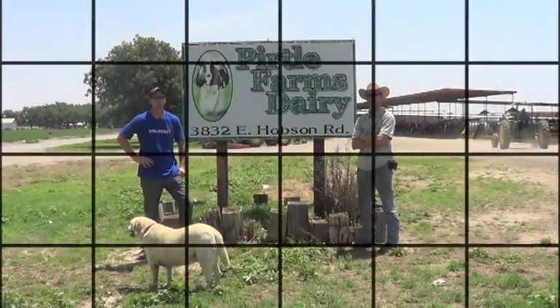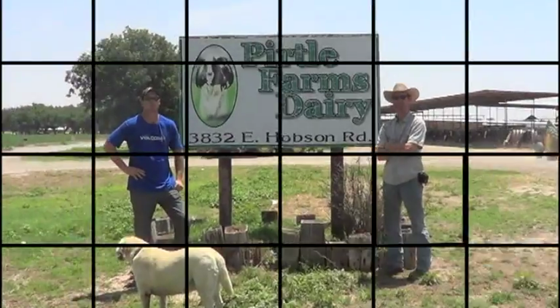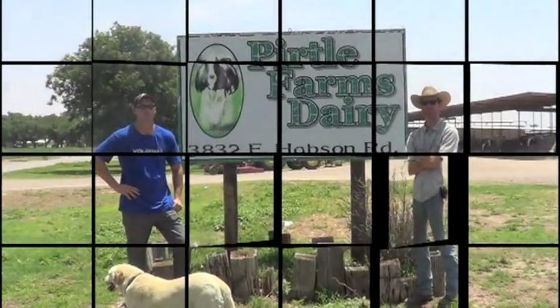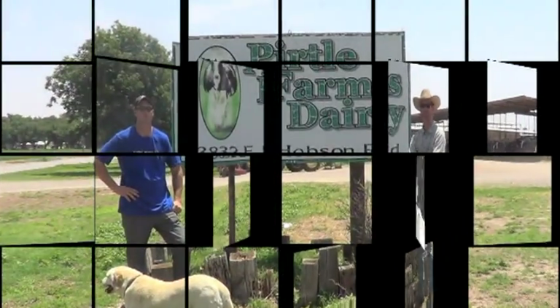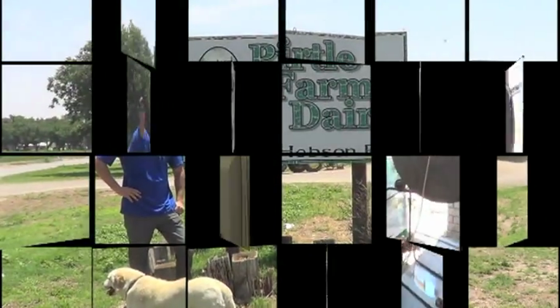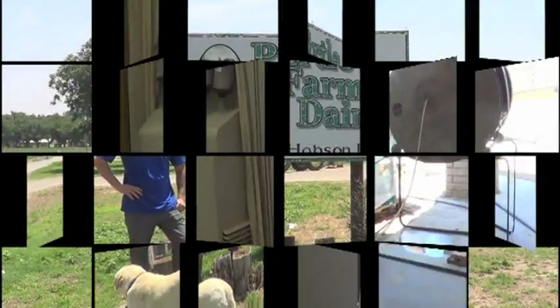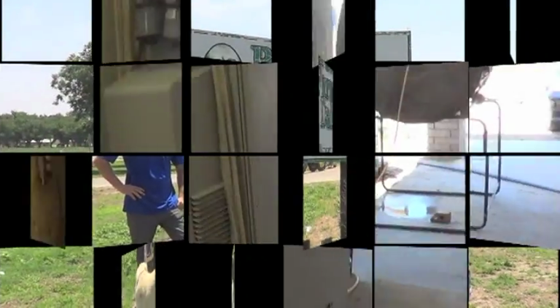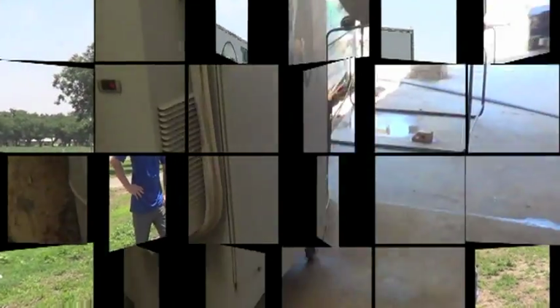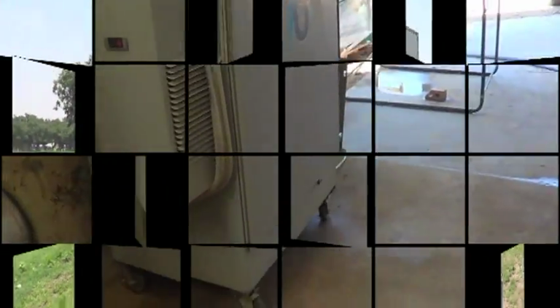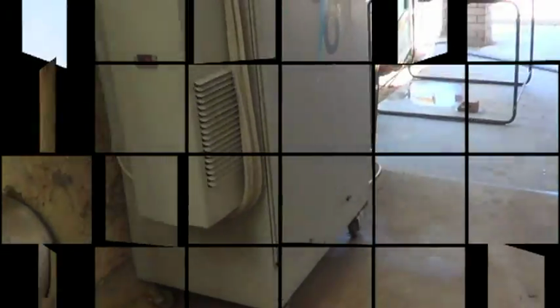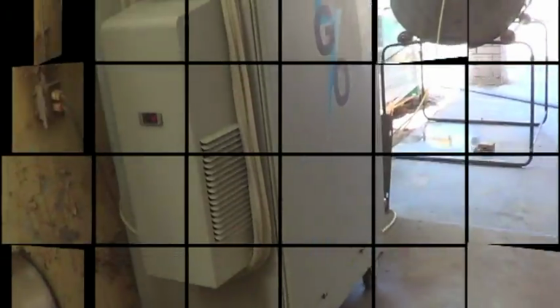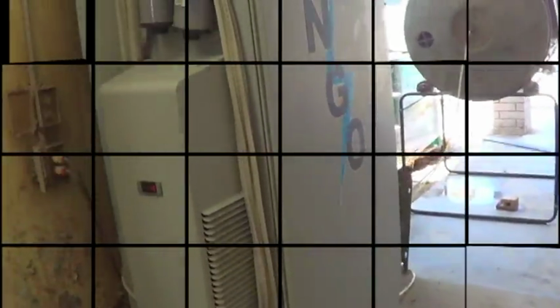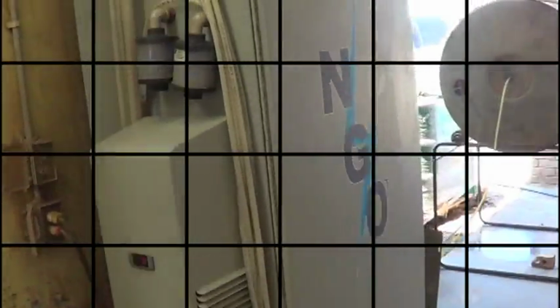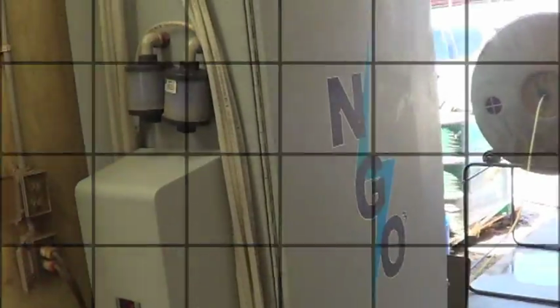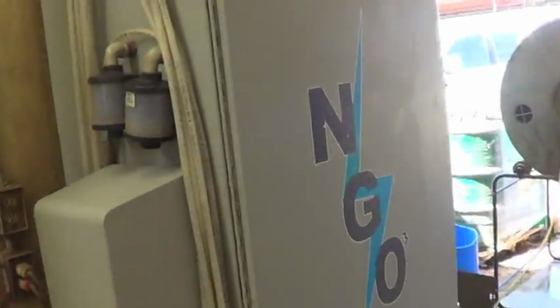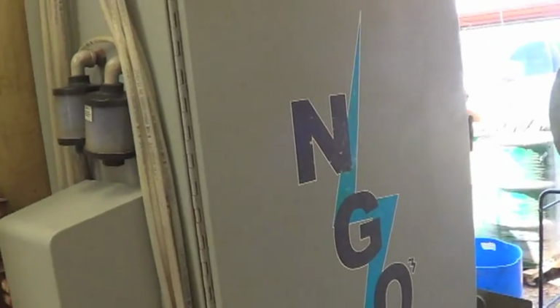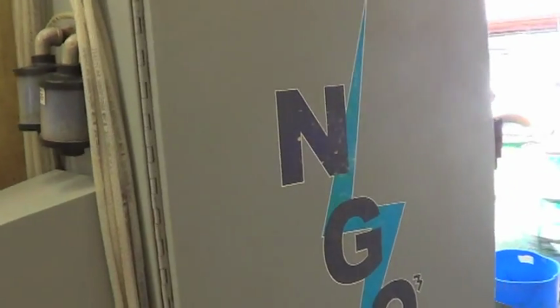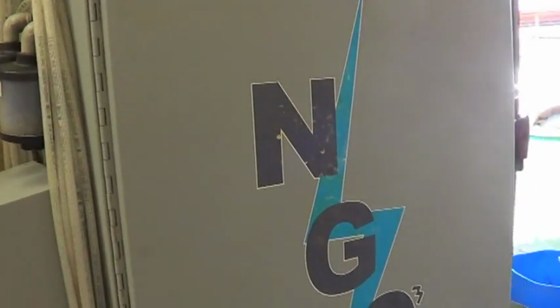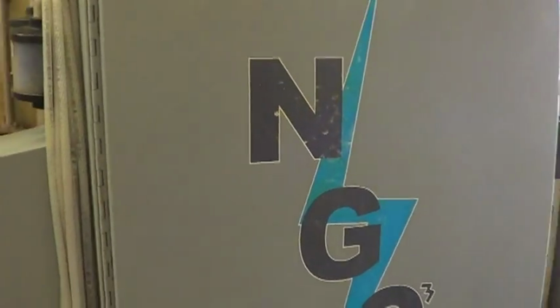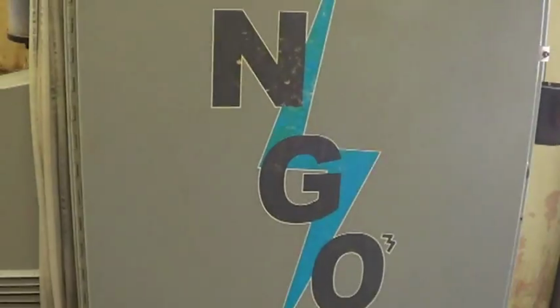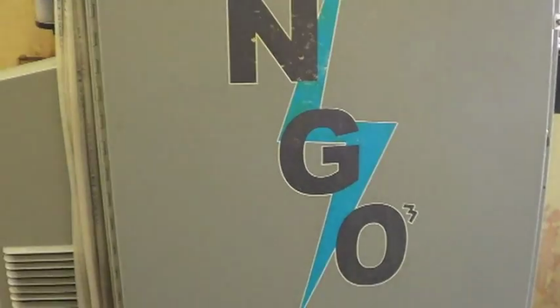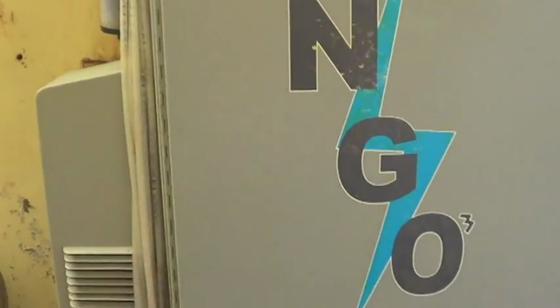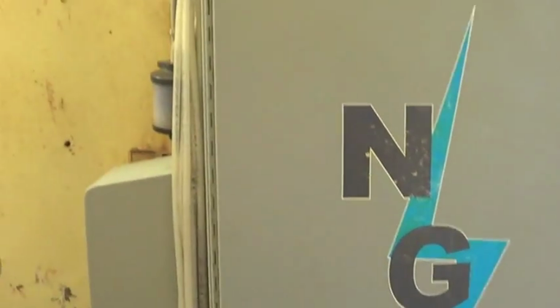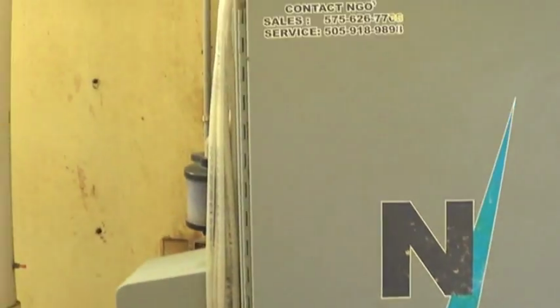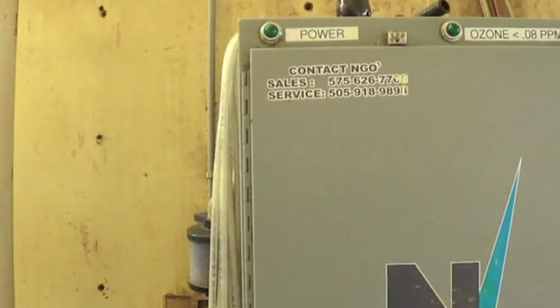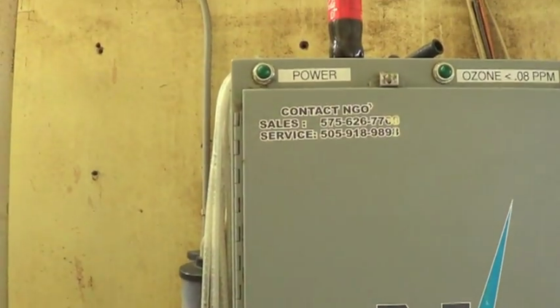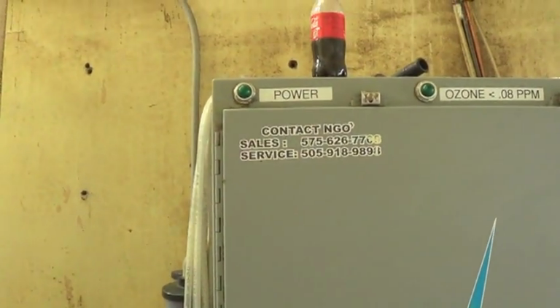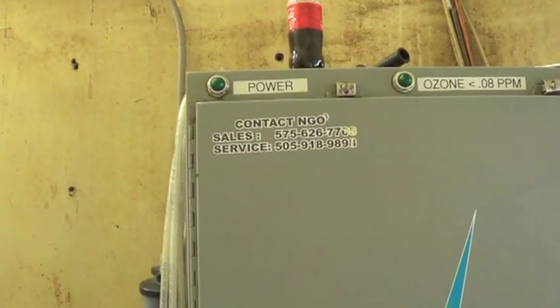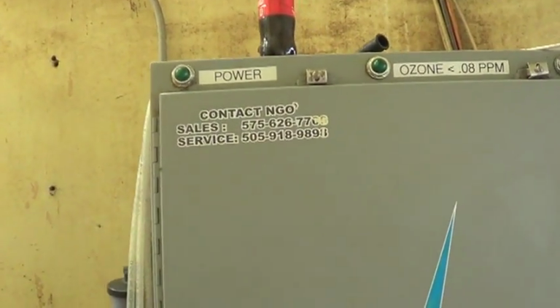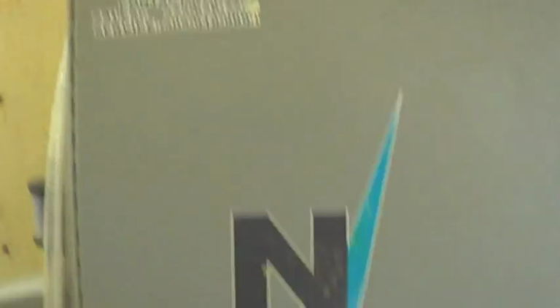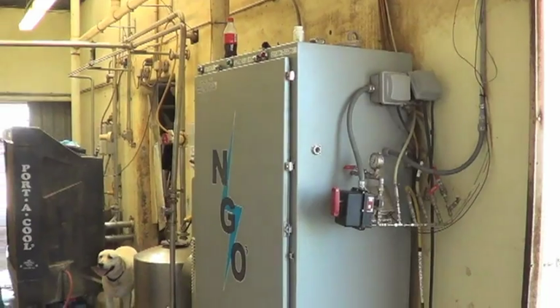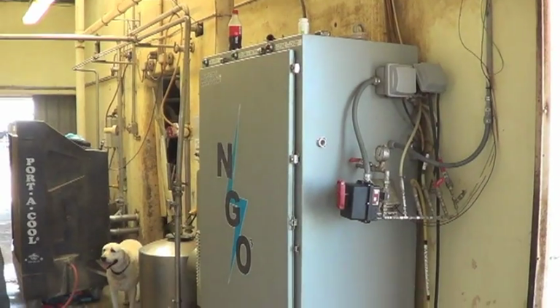Welcome to Pearl Farms Dairy. Next Generation Ozone has installed its patented ozone-generating system to save the dairy money, improve animal health, and maximize milk quality bonuses.